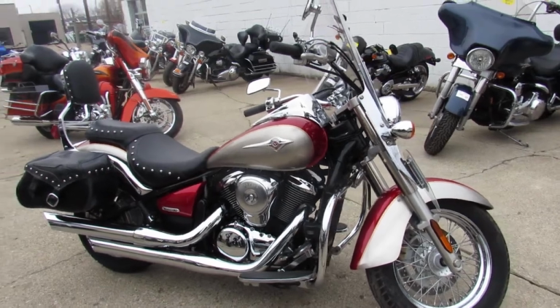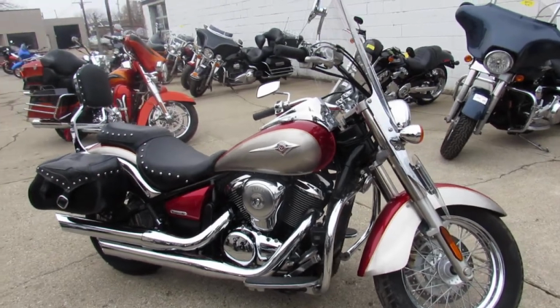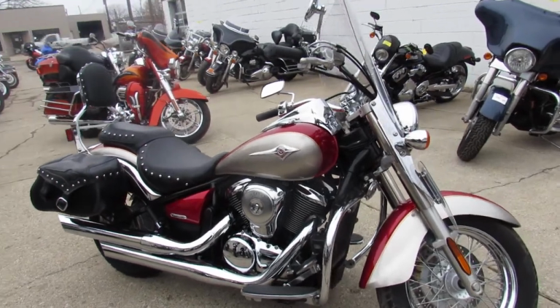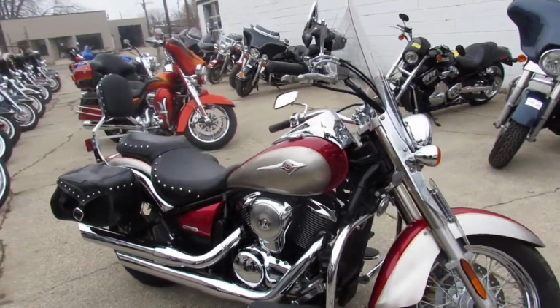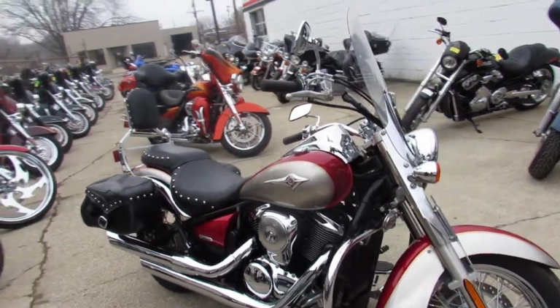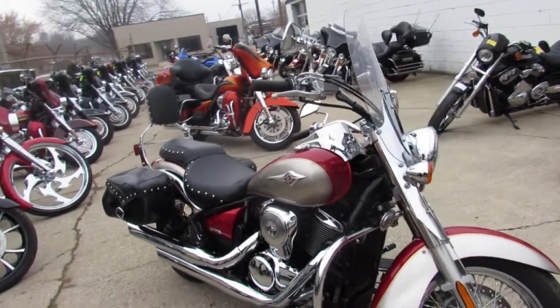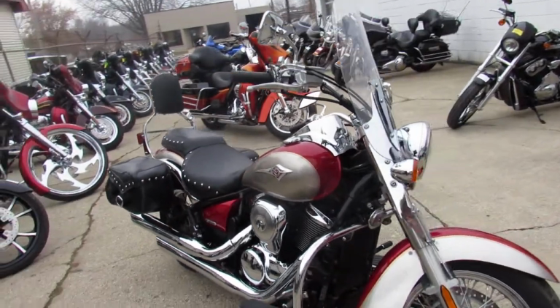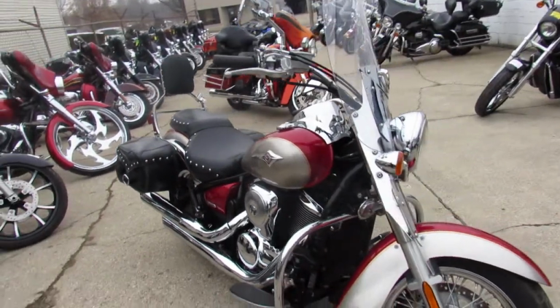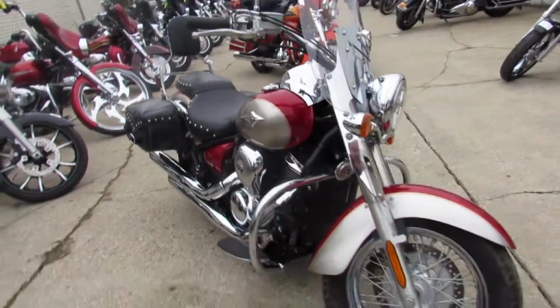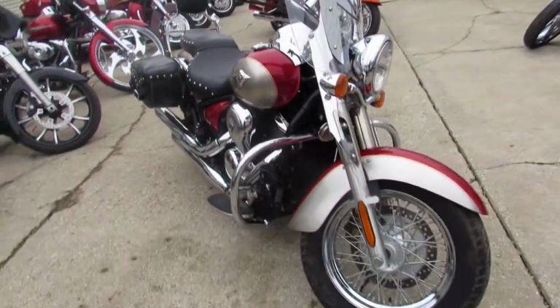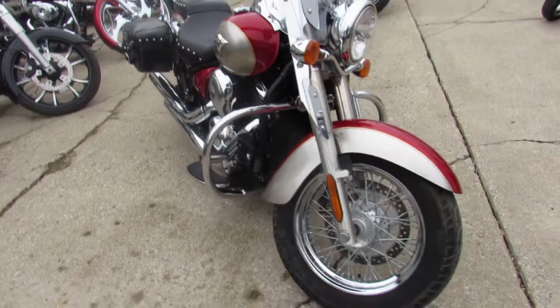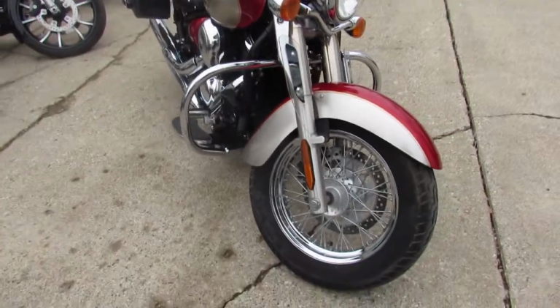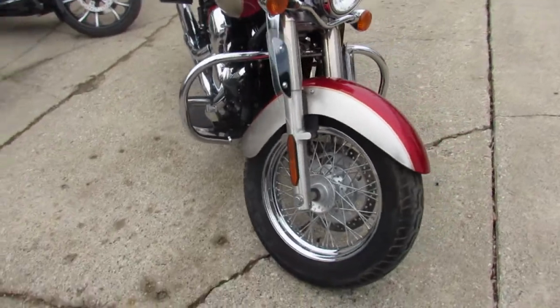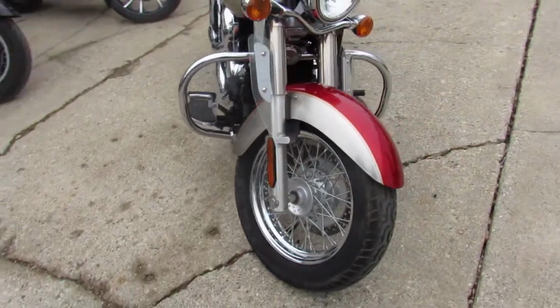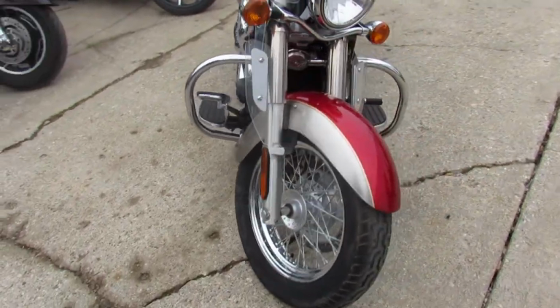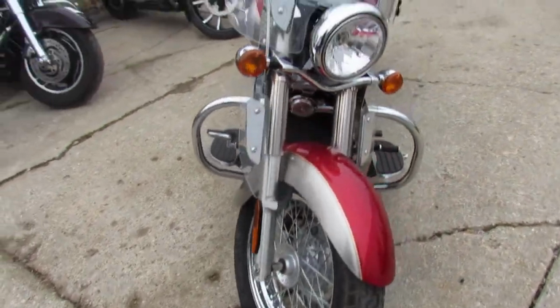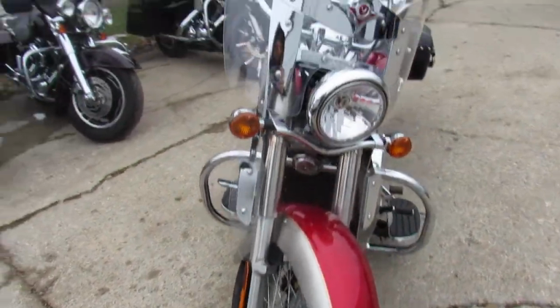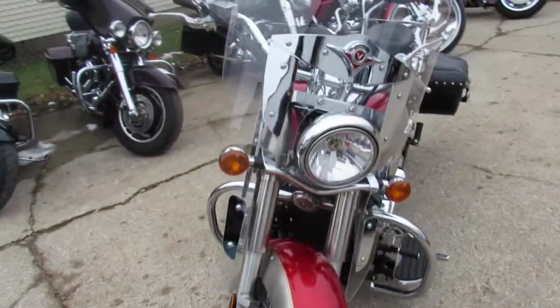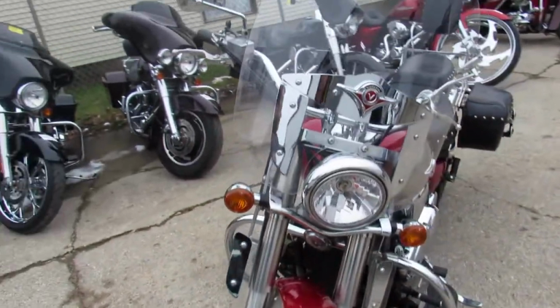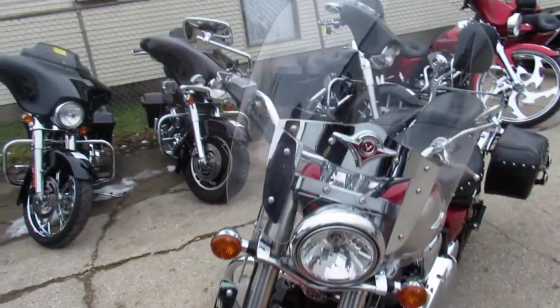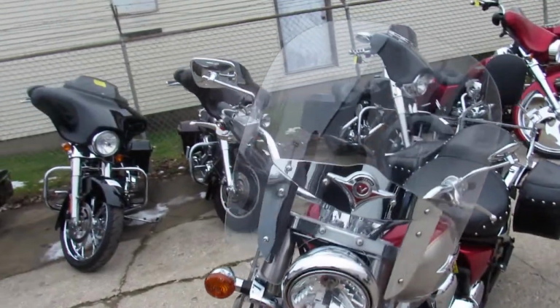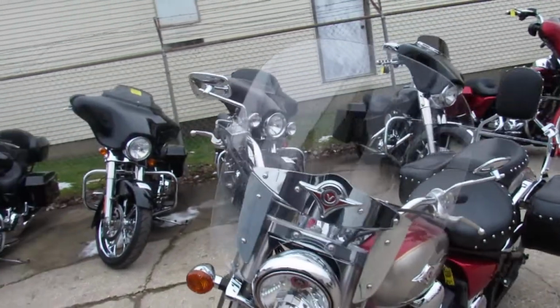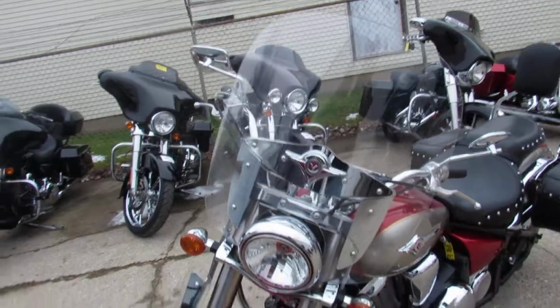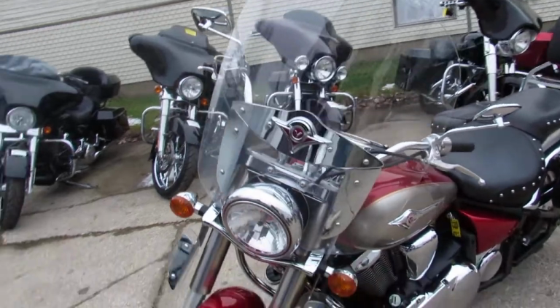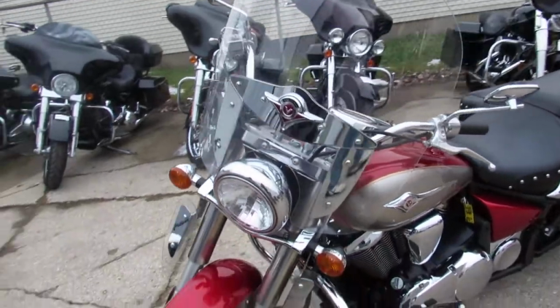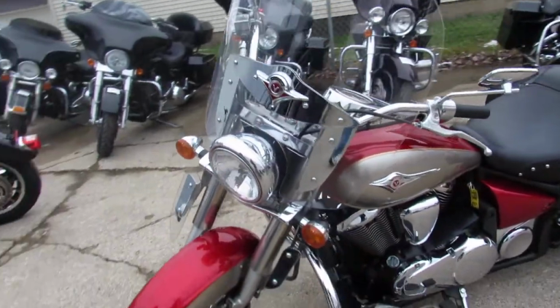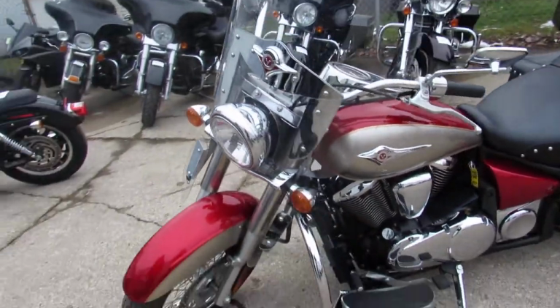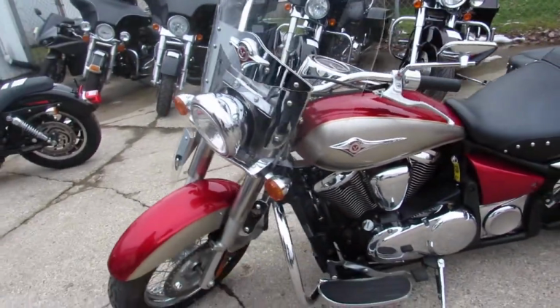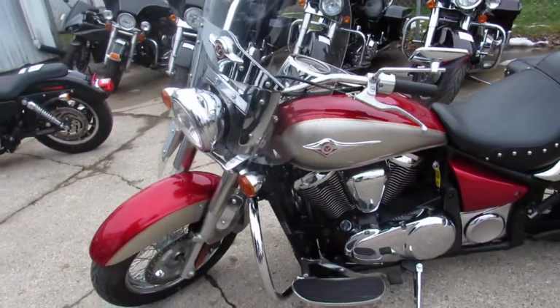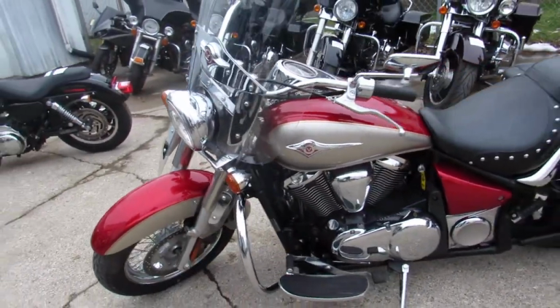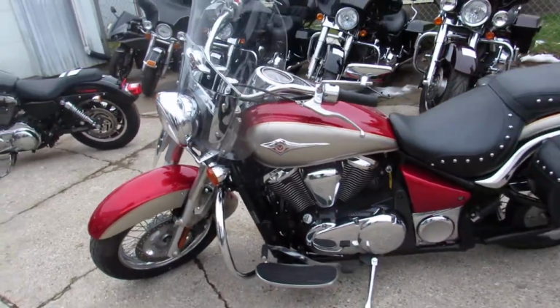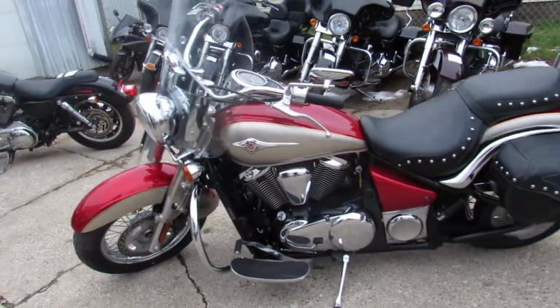Hey guys, ApprovalPowersports.com here doing some videos on the used cruisers we got in stock. Over 100 metric used cruisers here. This one here is the 2007 Vulcan 900 for sale. Only has 3,177 miles on it.